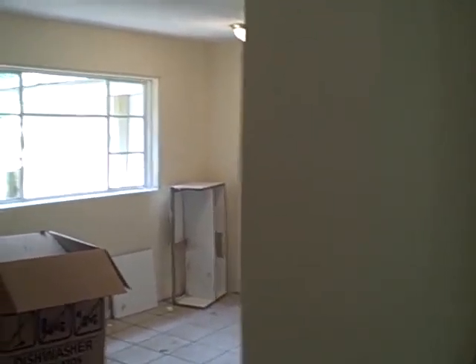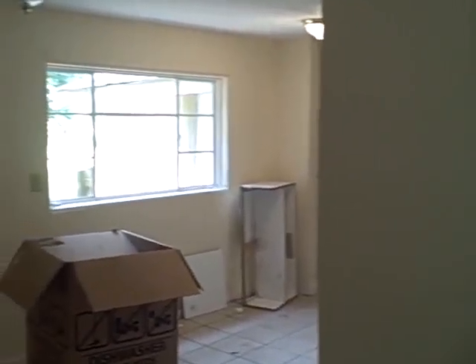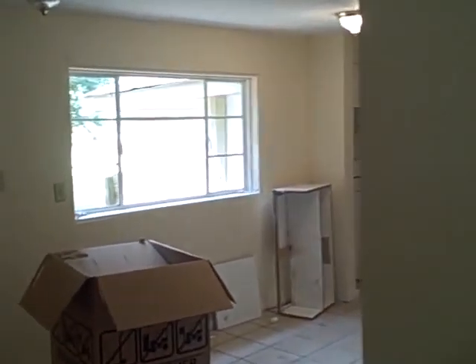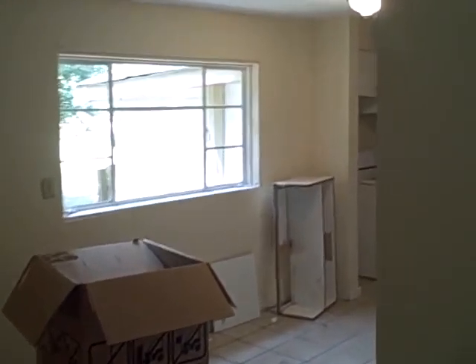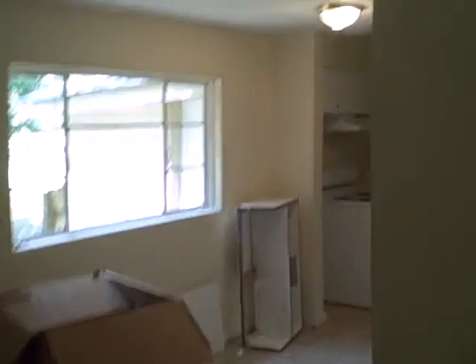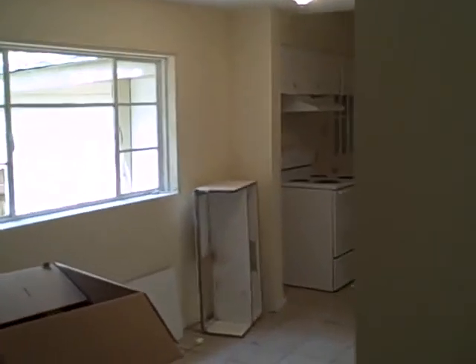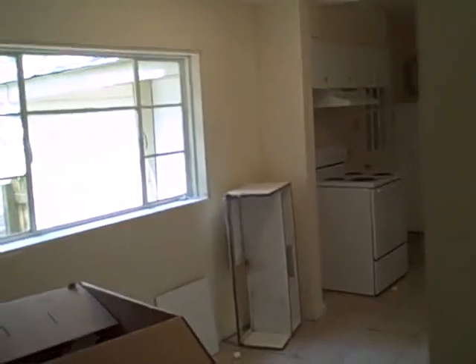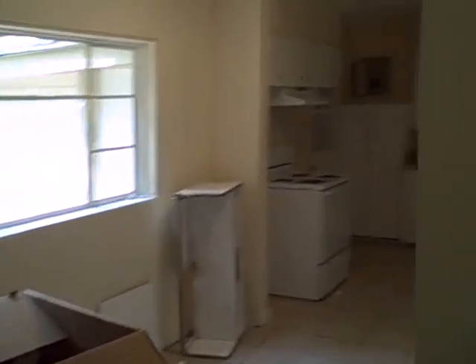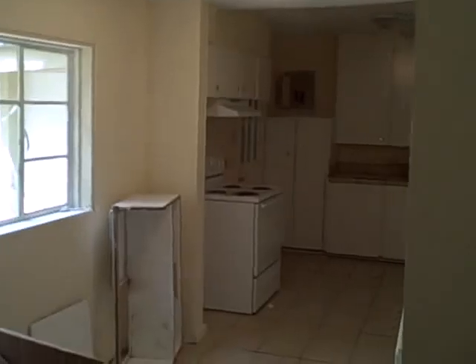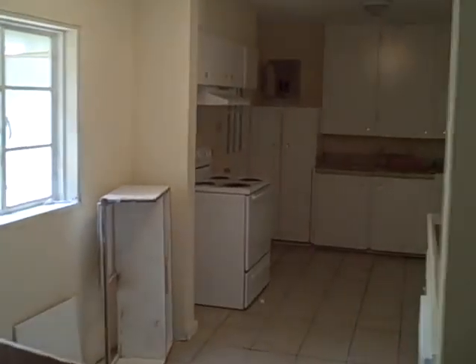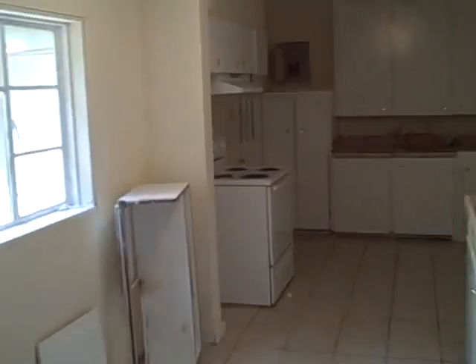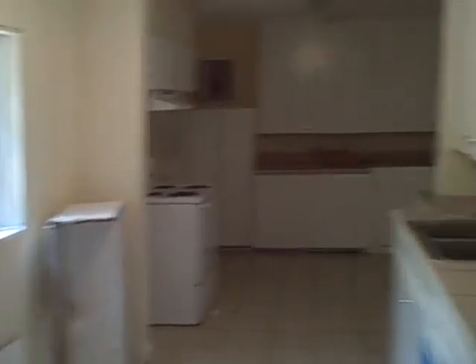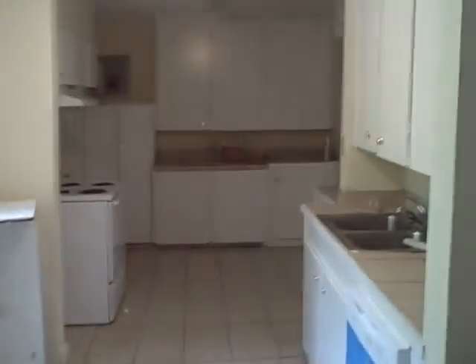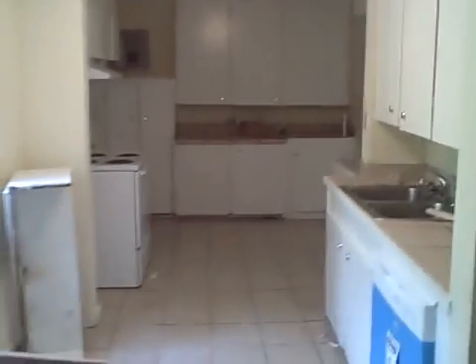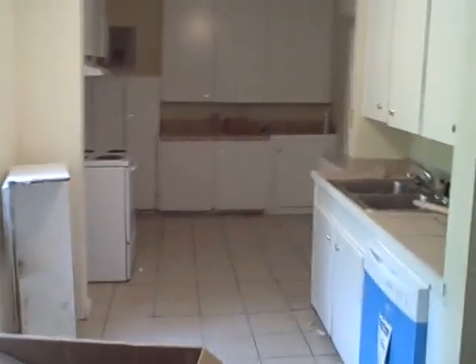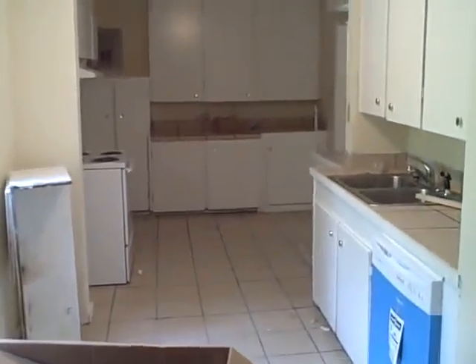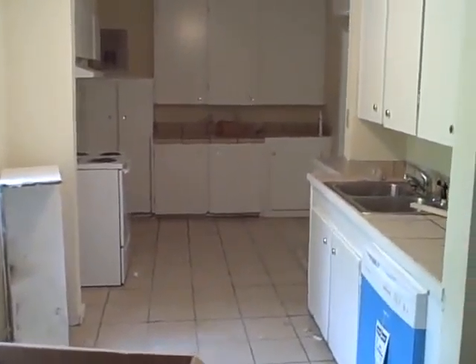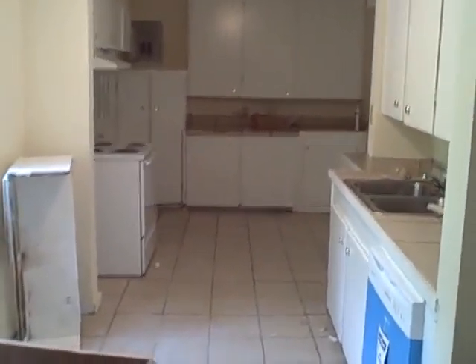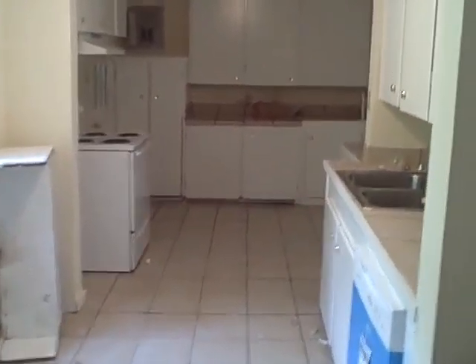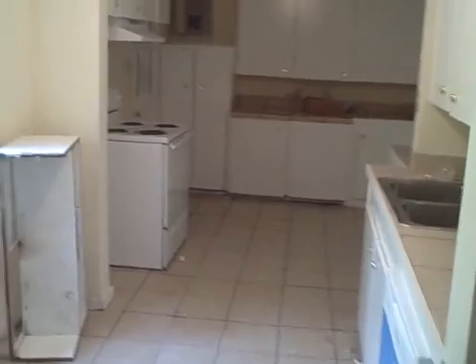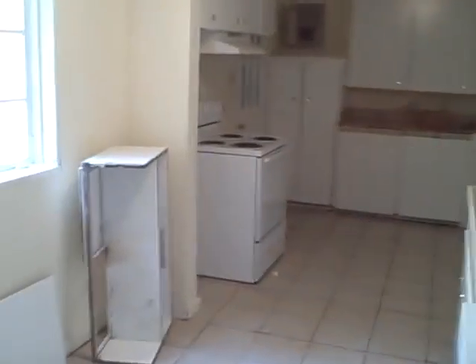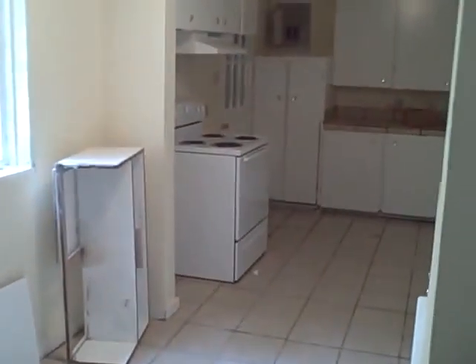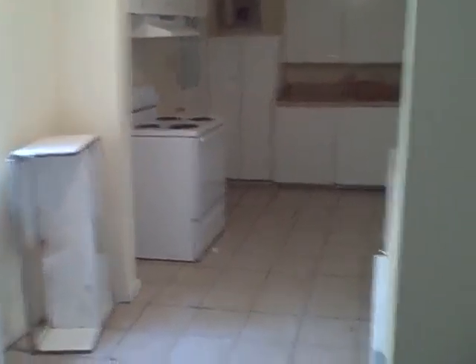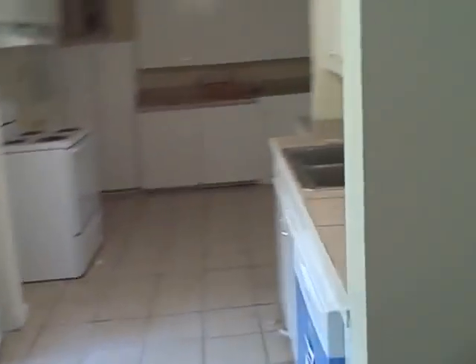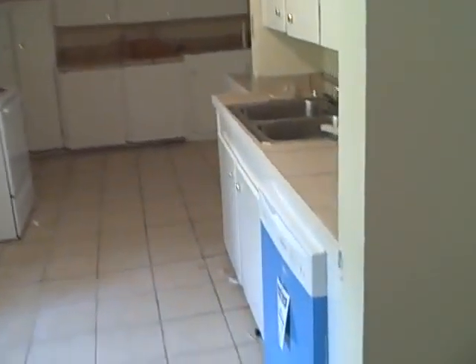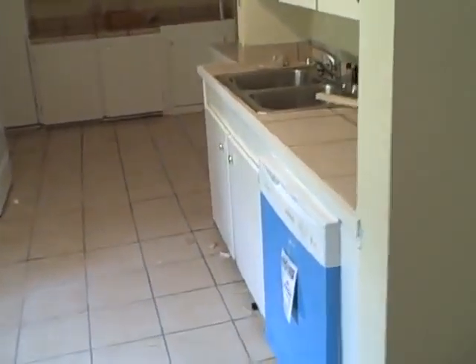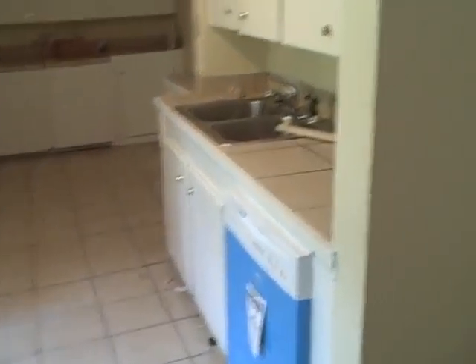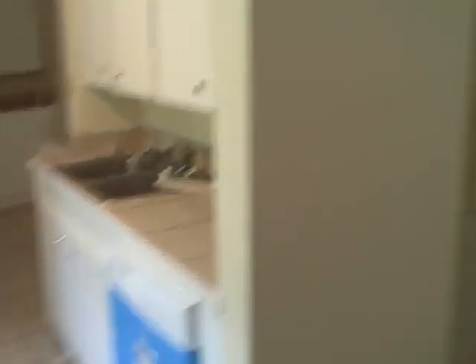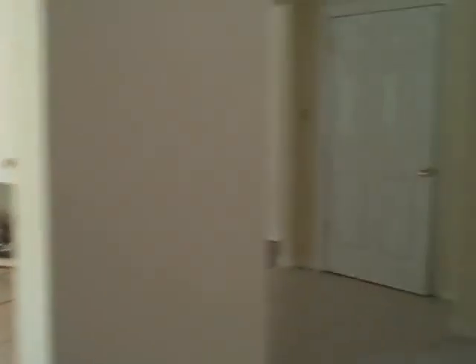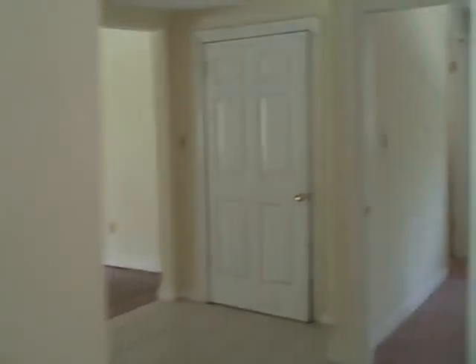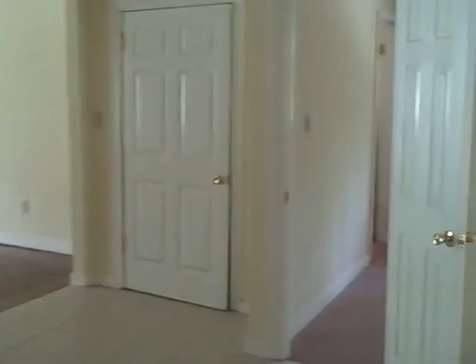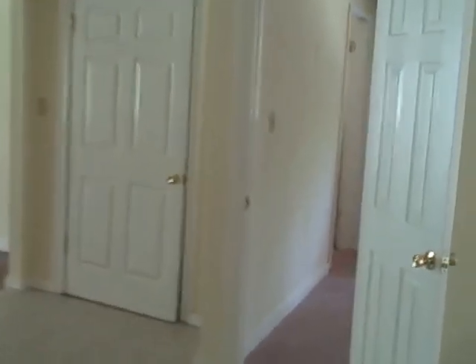This would be the breakfast area. They are about 90% done — they still need to finish some of the cleanup. But you can see it's a real nice size kitchen. They put in a brand new range and a brand new dishwasher as well.